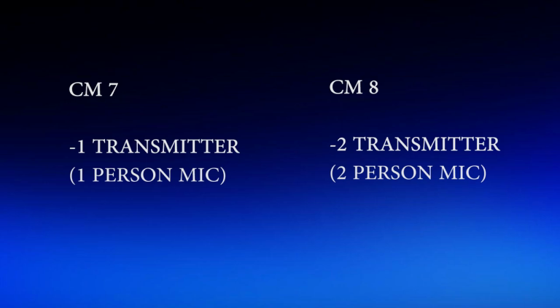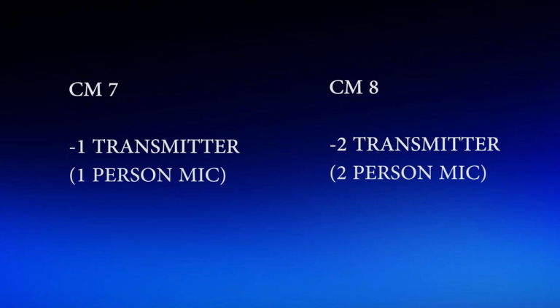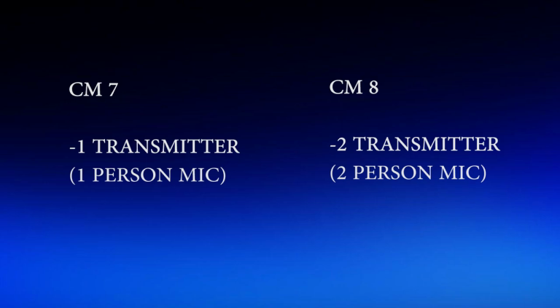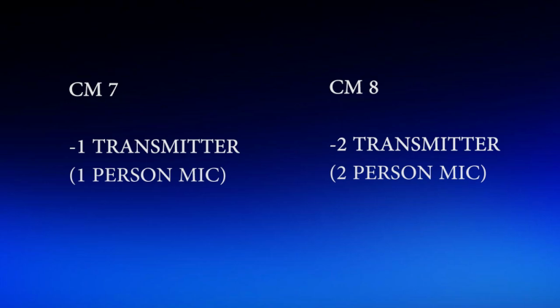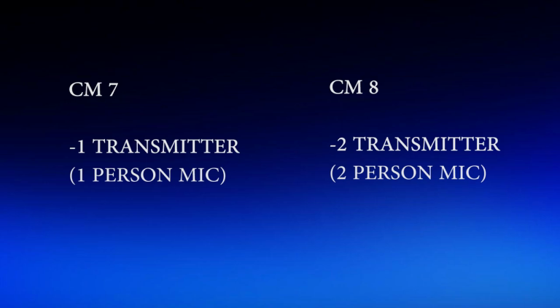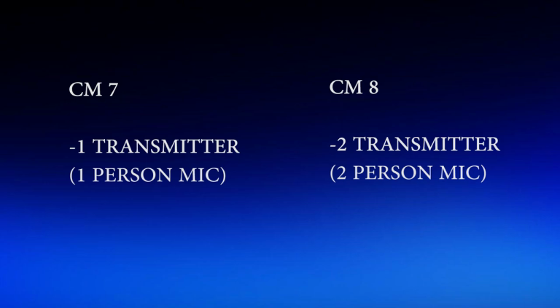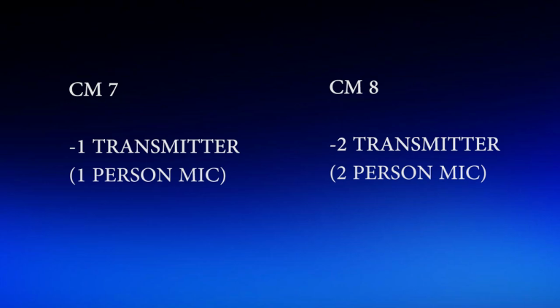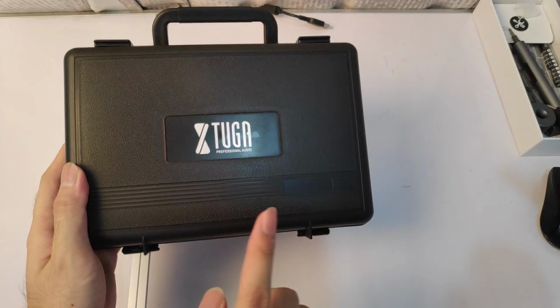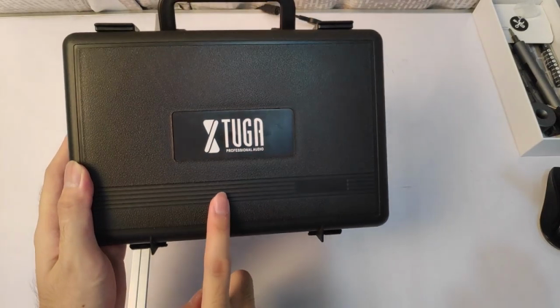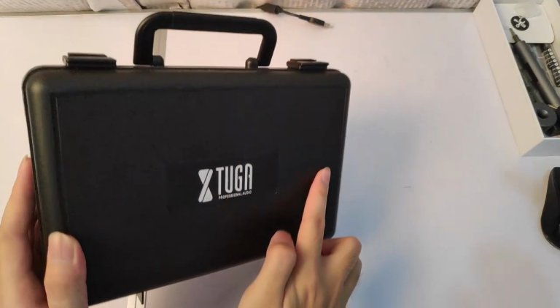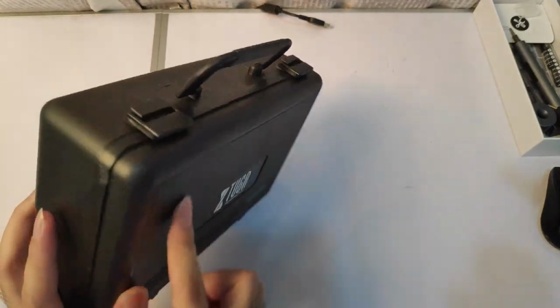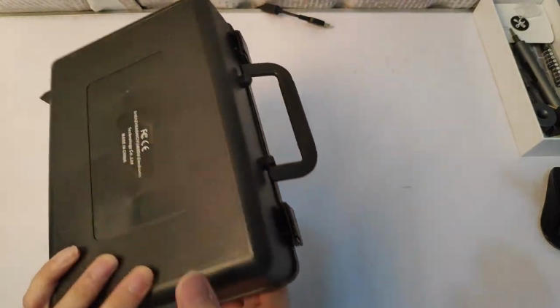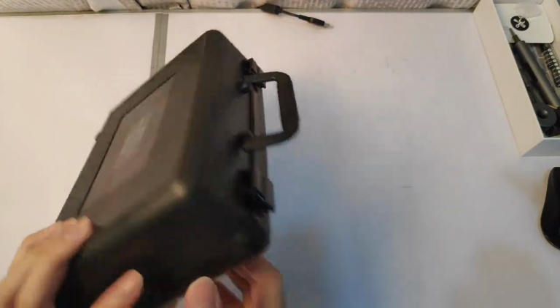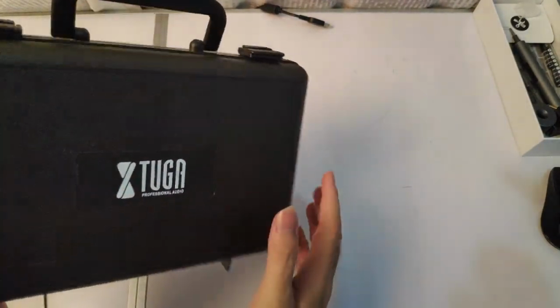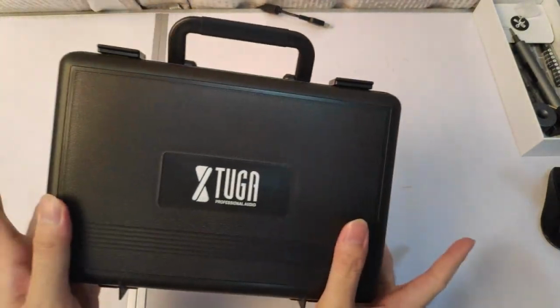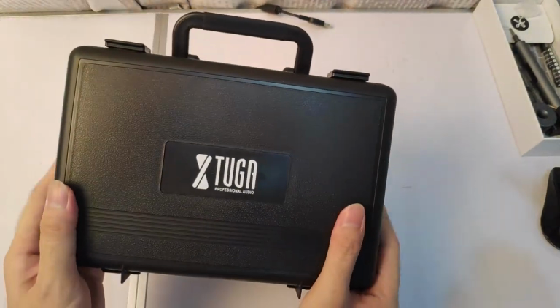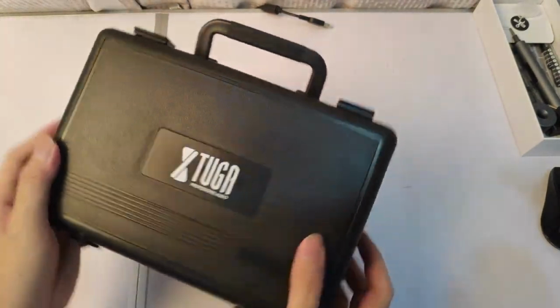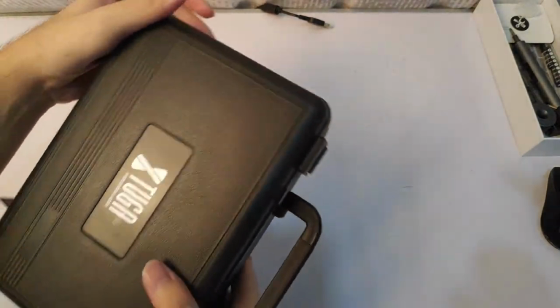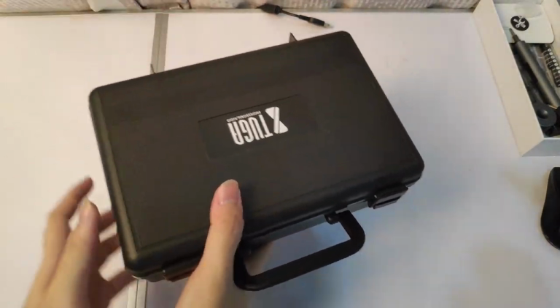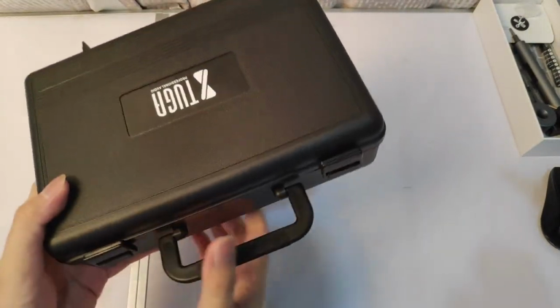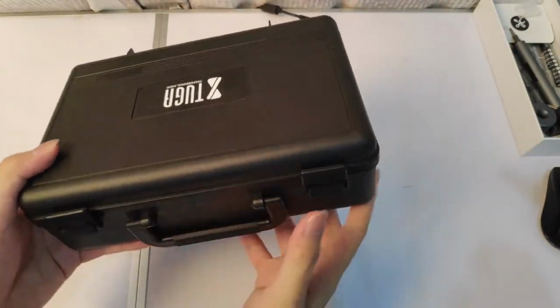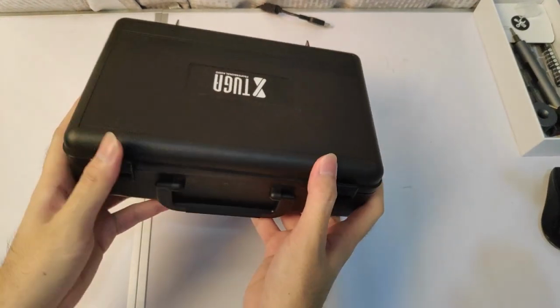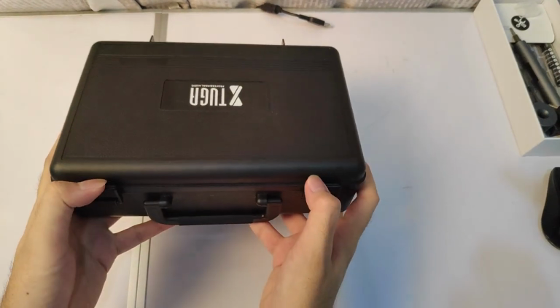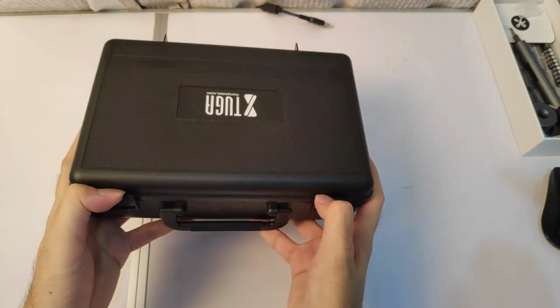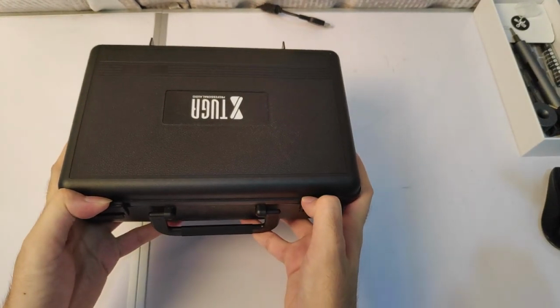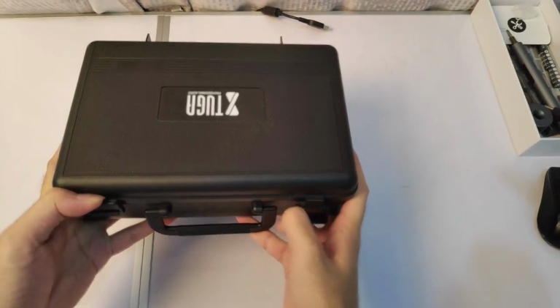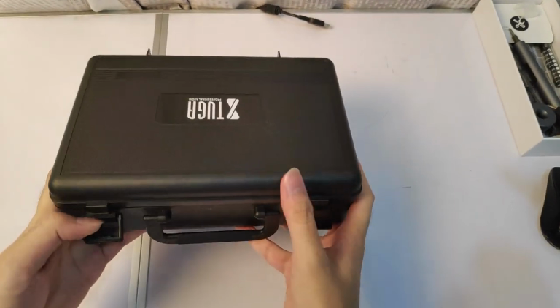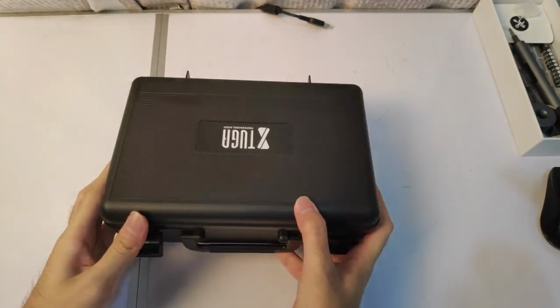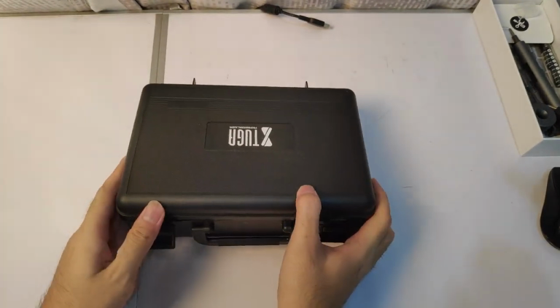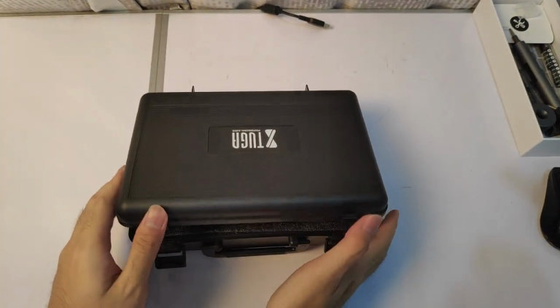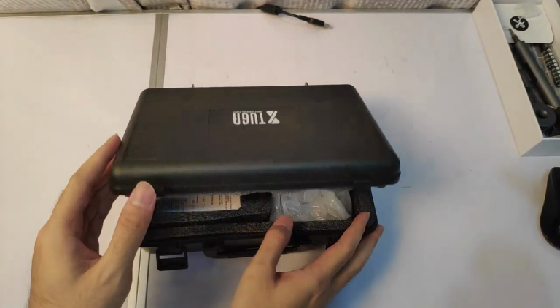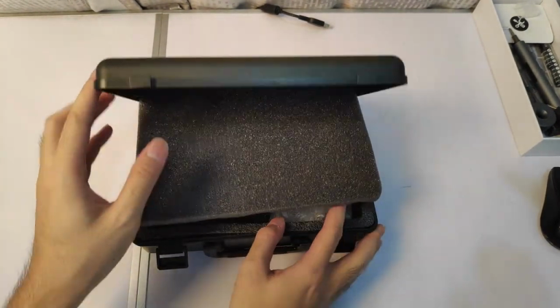Let's dig into this unboxing. Here is the briefcase — everything is inside this hard case. You get to see the whole set inside here.